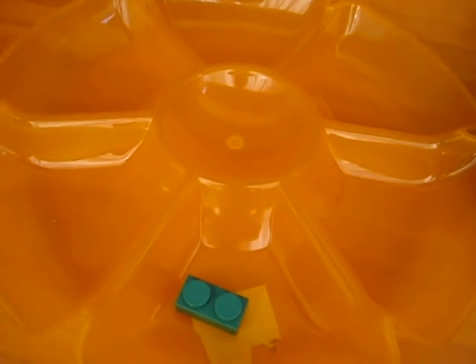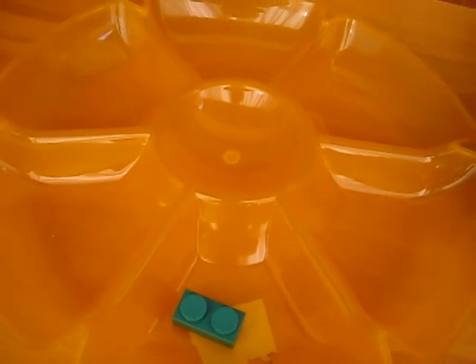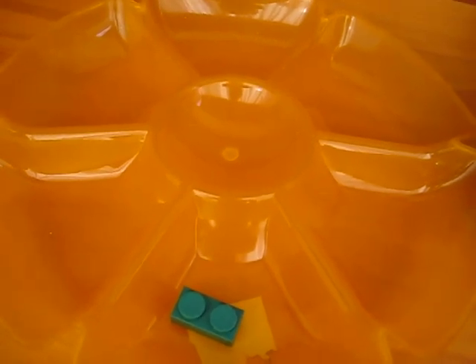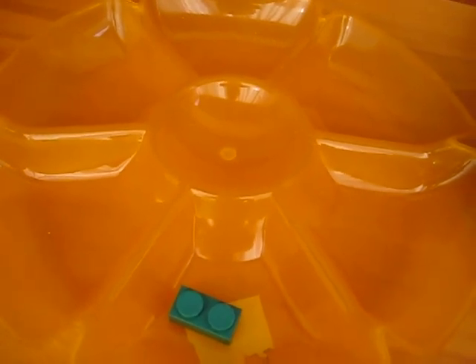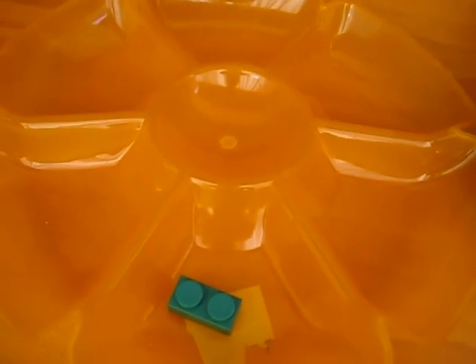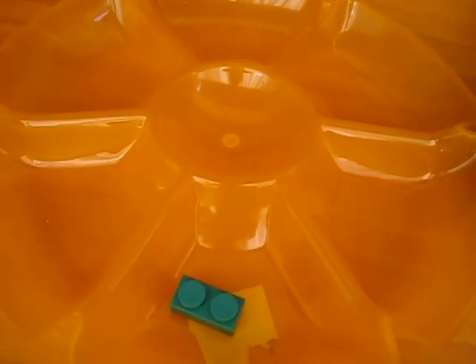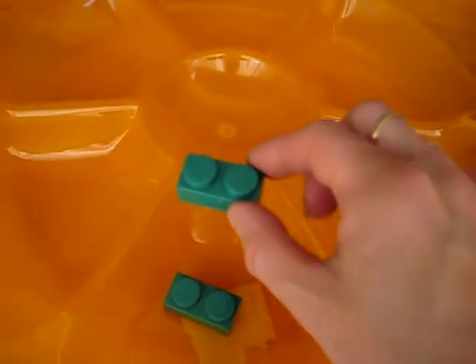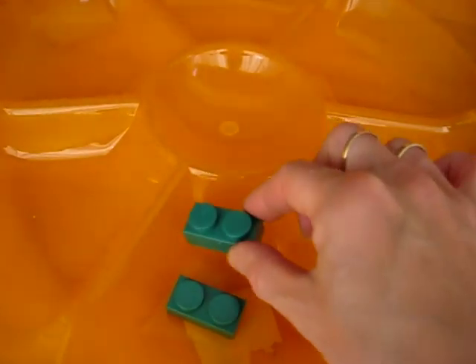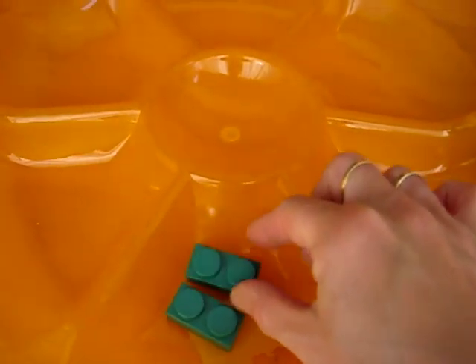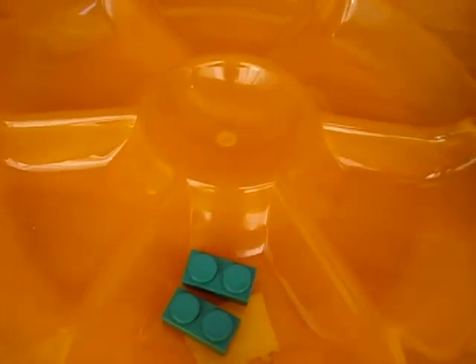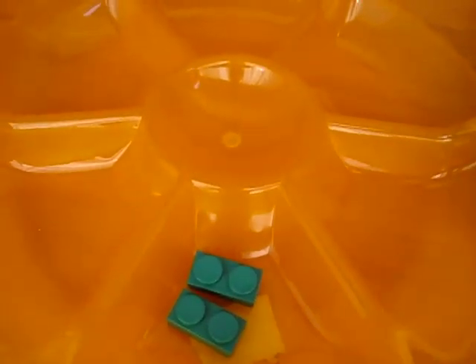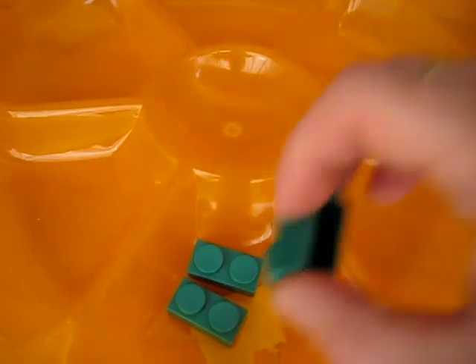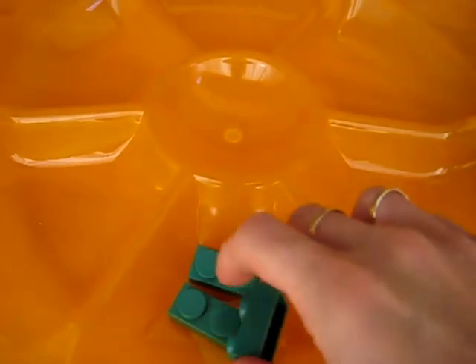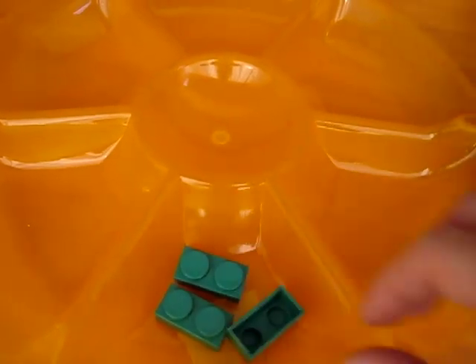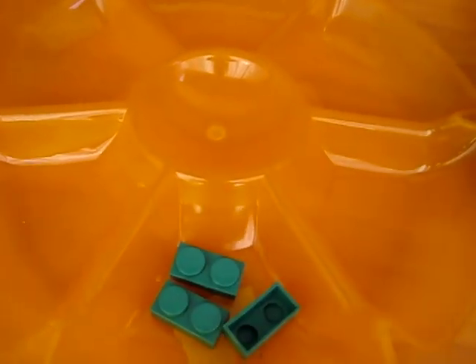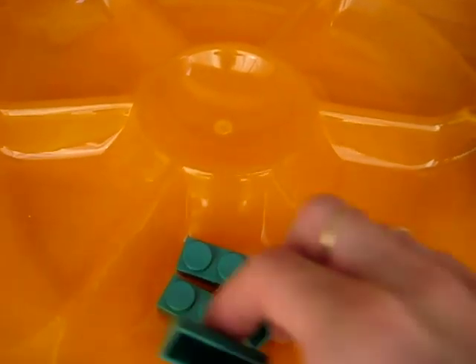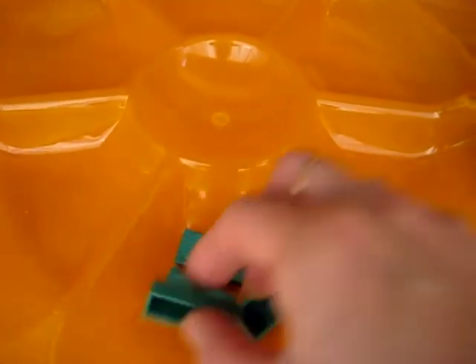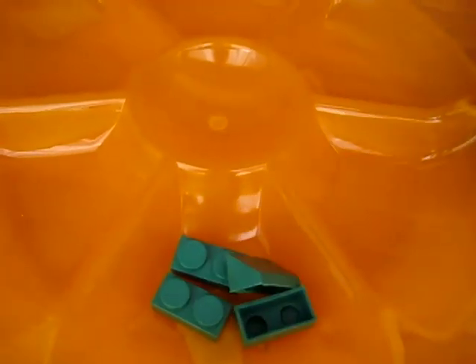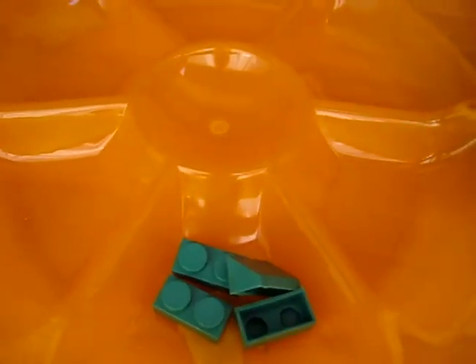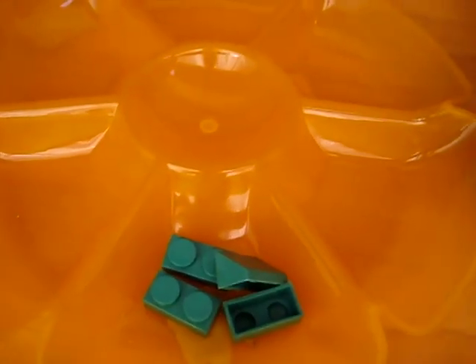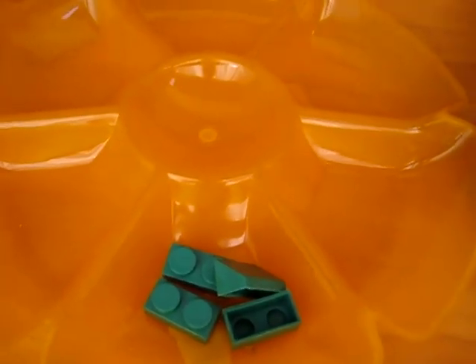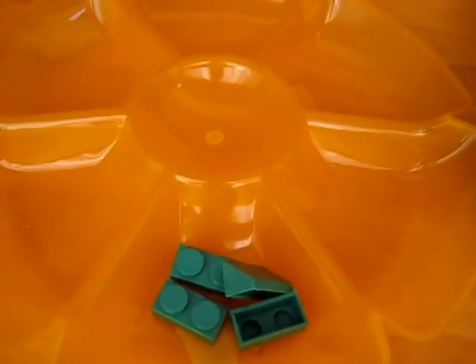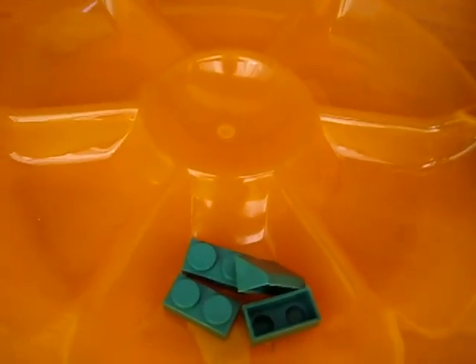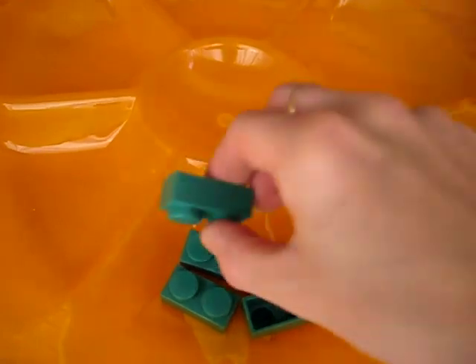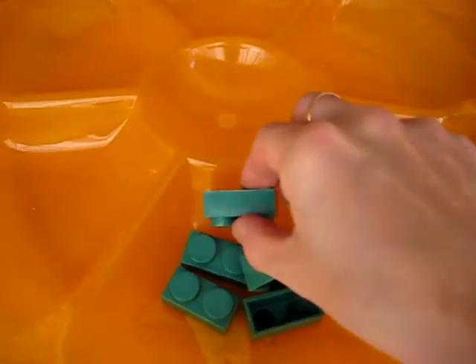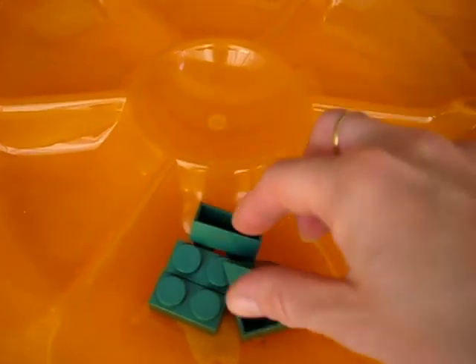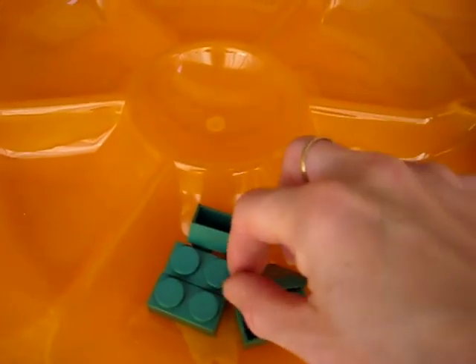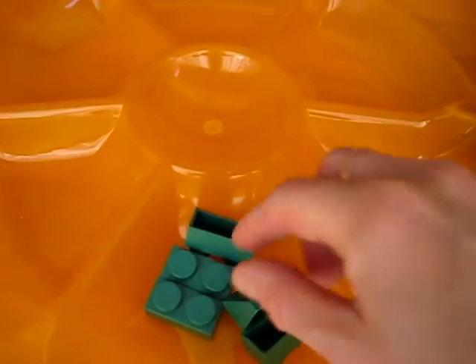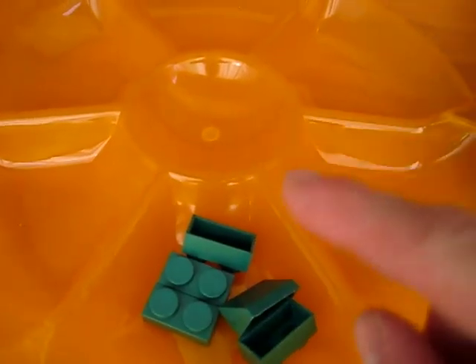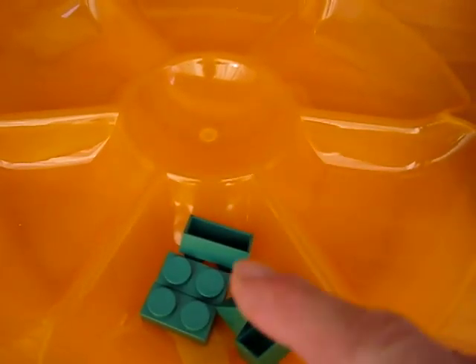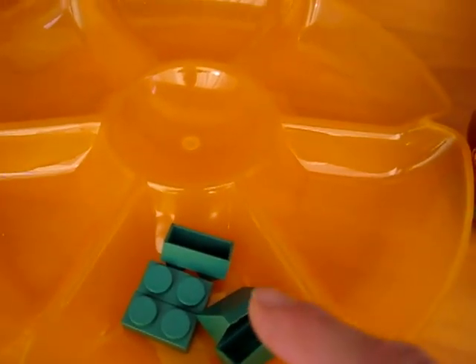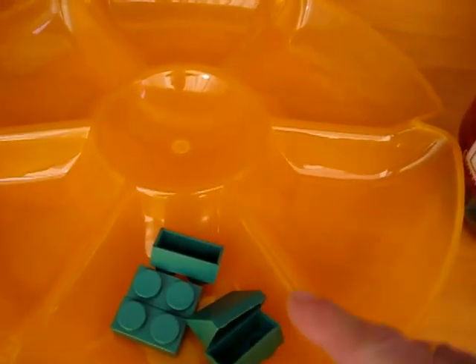Are you ready to count with us? One, two, three, four, five. We have five green pieces of Legos.